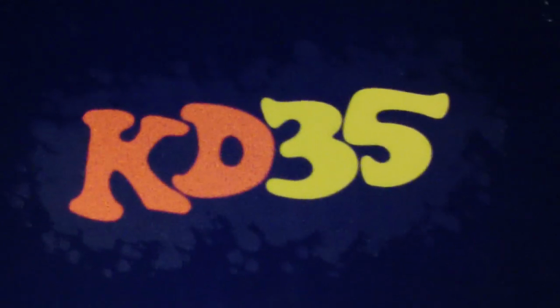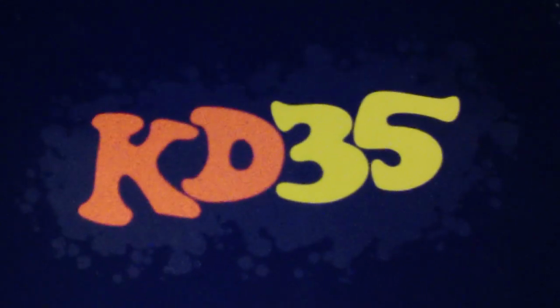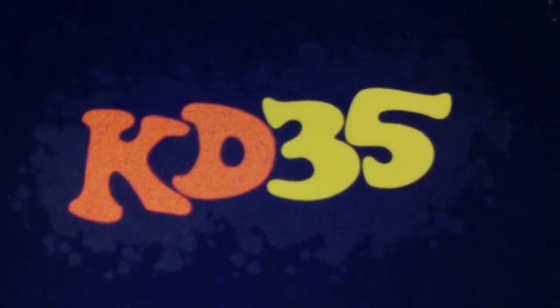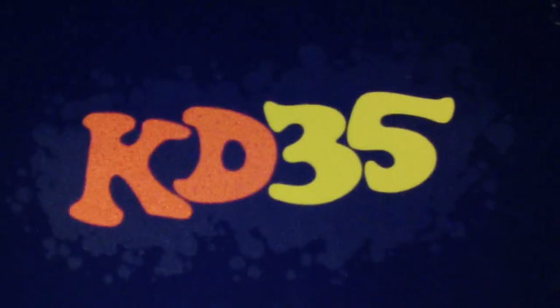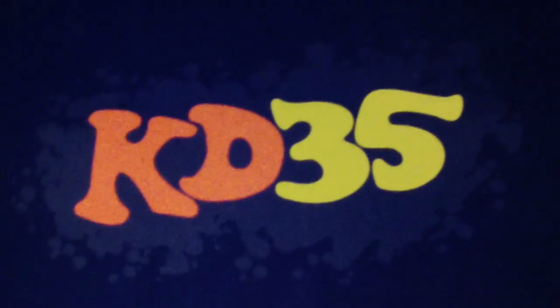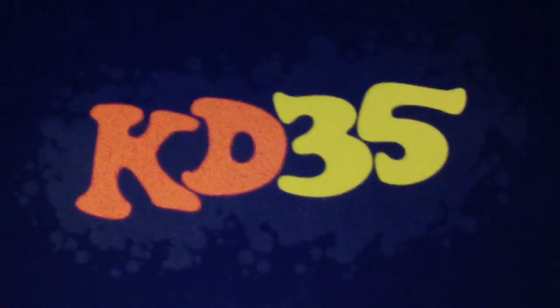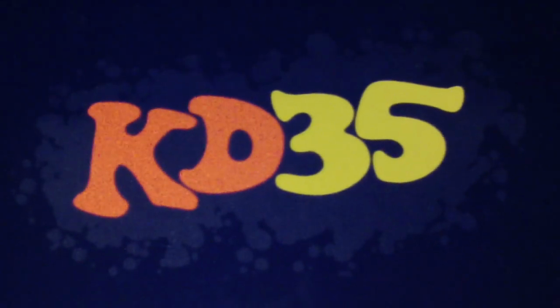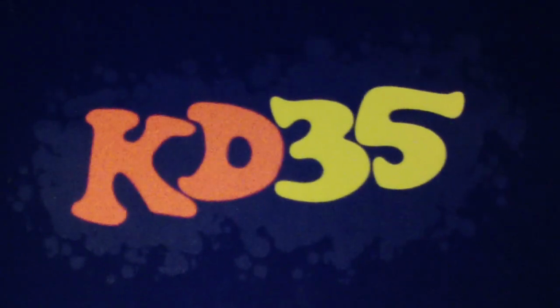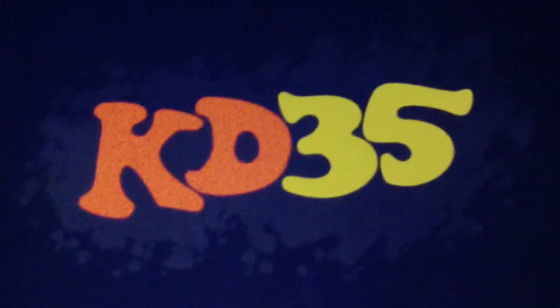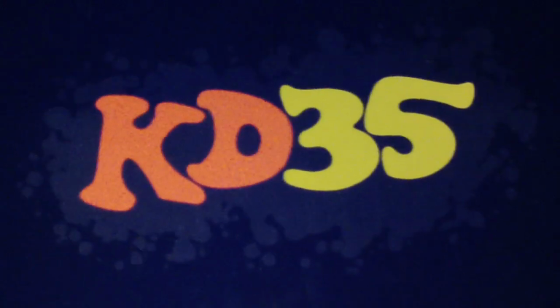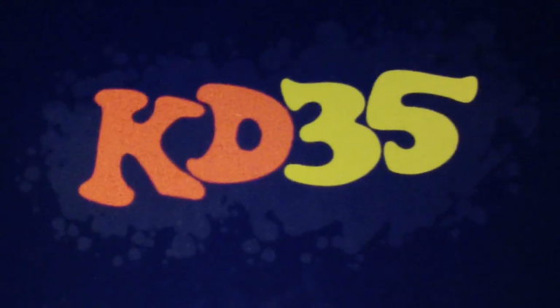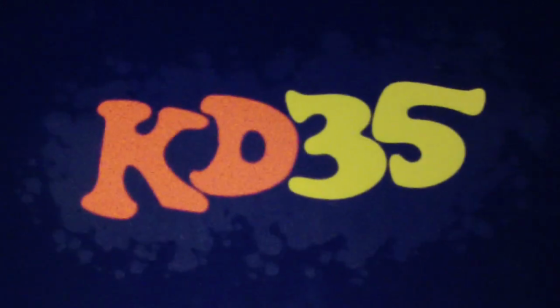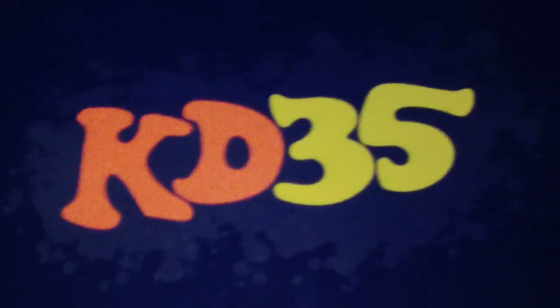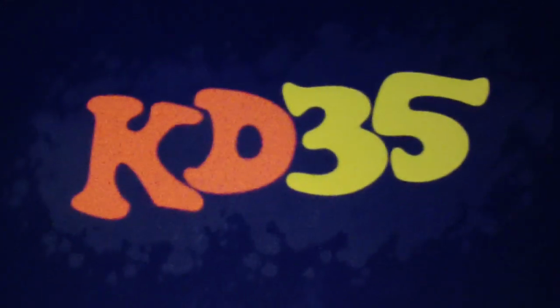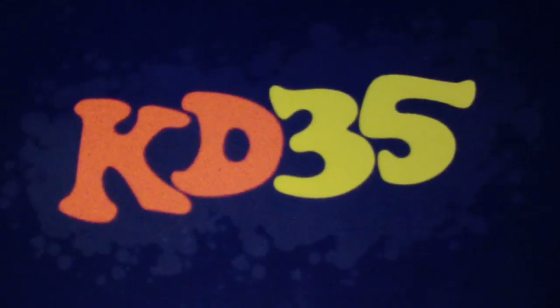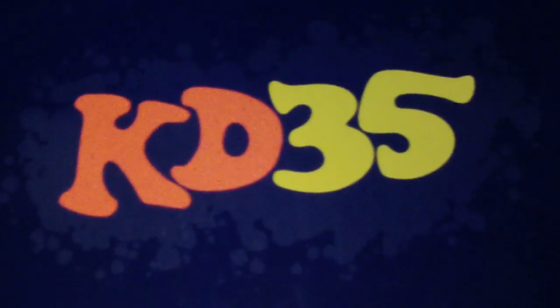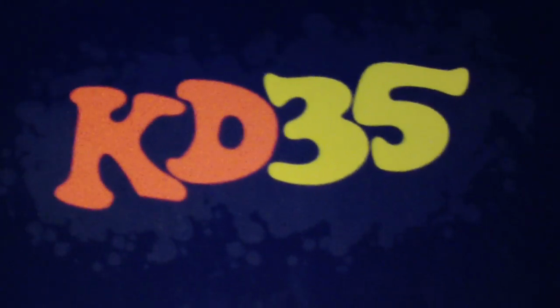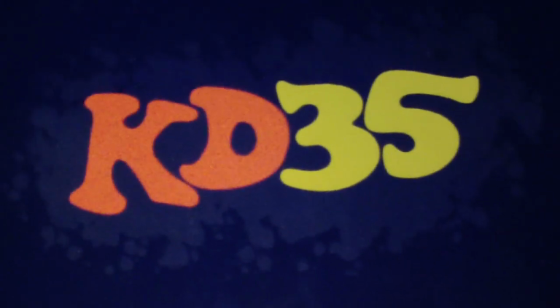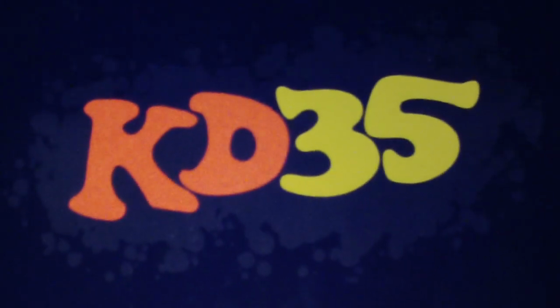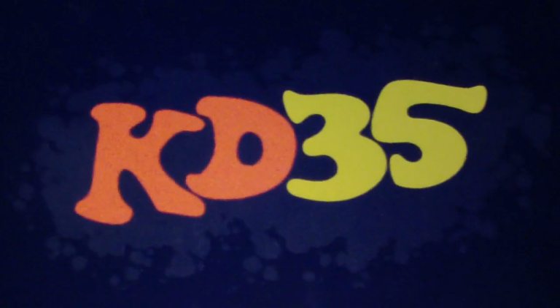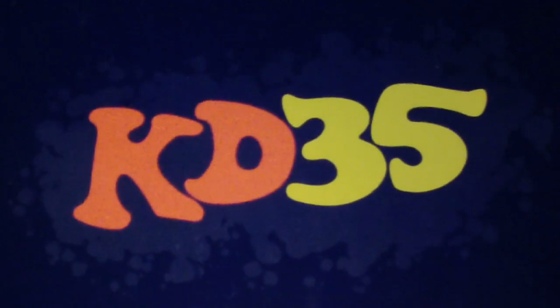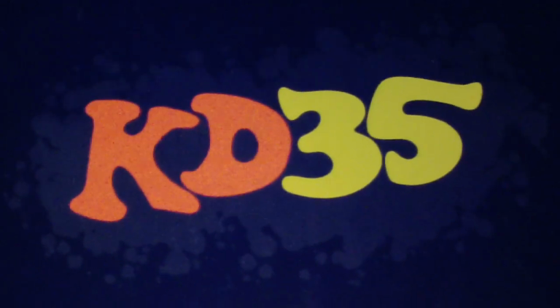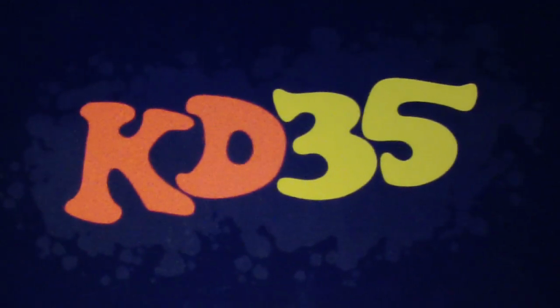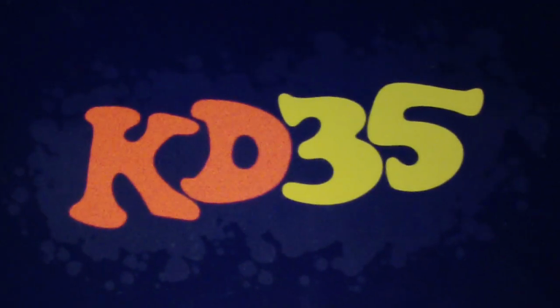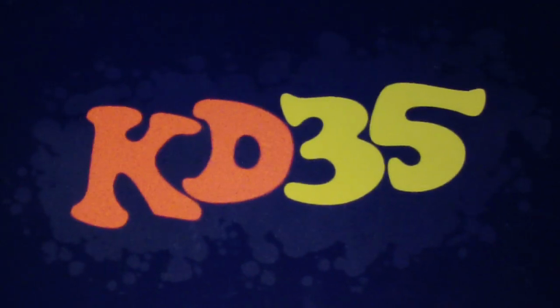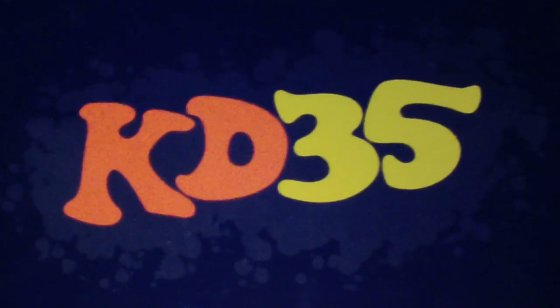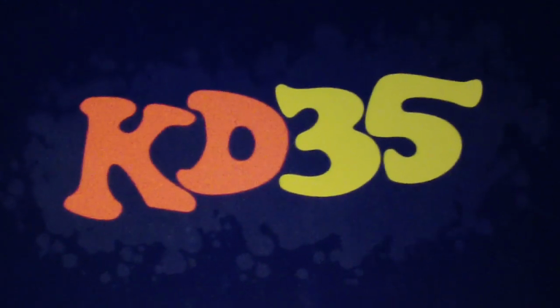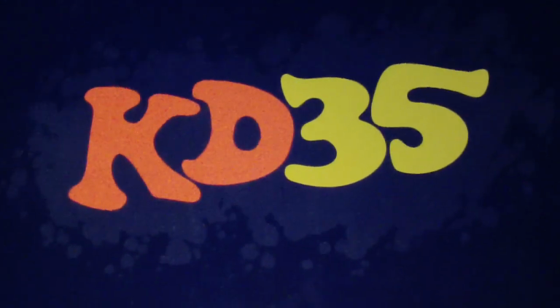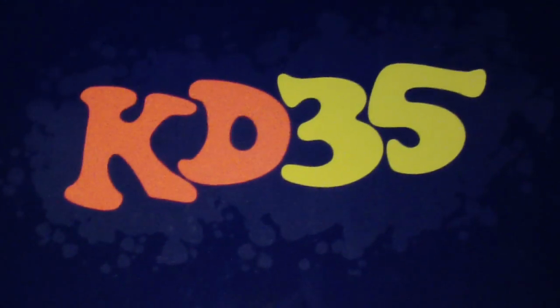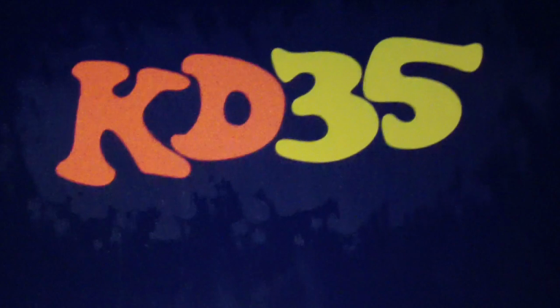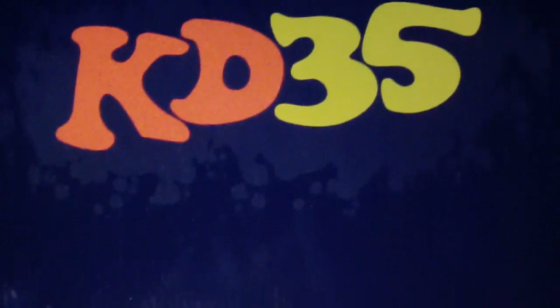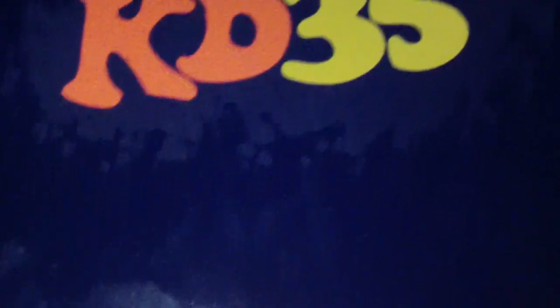Welcome to a brand new episode of Made You Look. I am the host, Got Cakes, reppin' MySolarKey.com. And today, bringing you that Nerf KD-4 that everybody went crazy over.